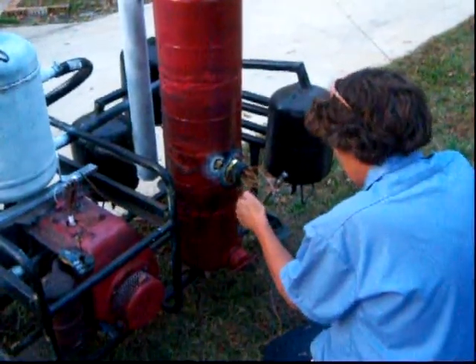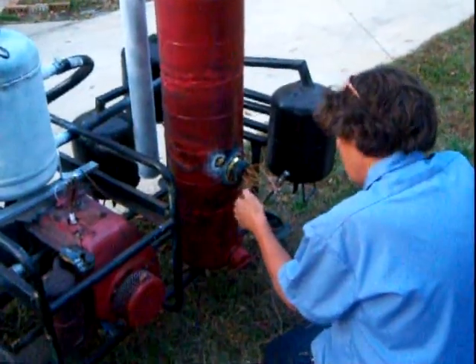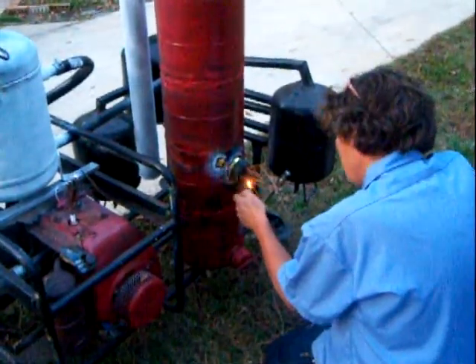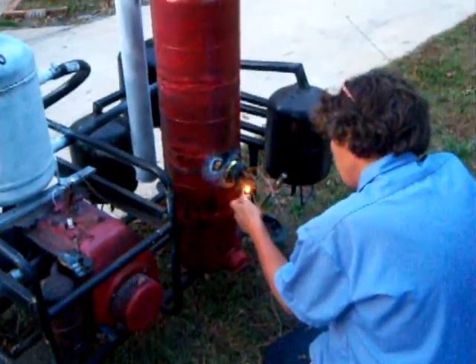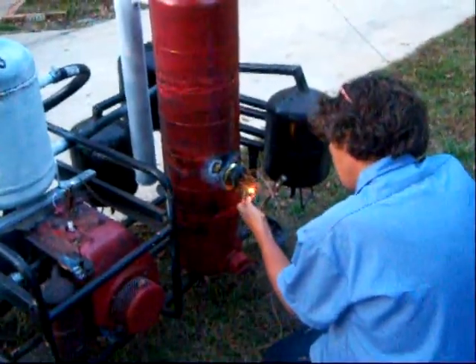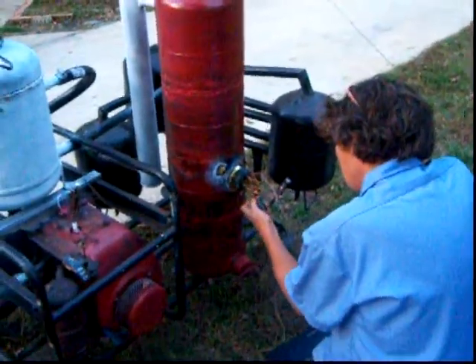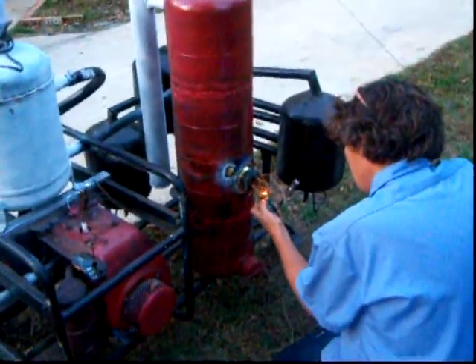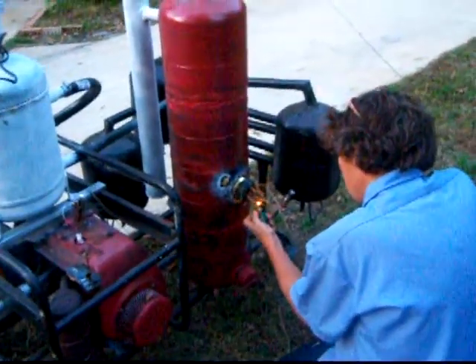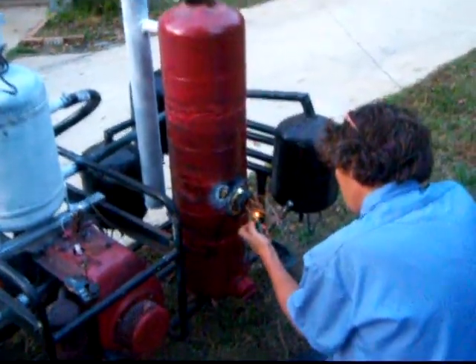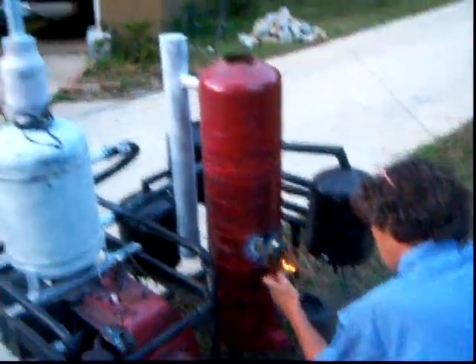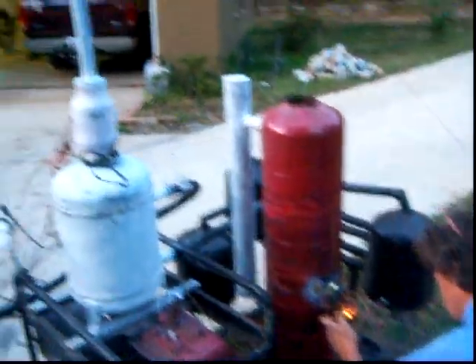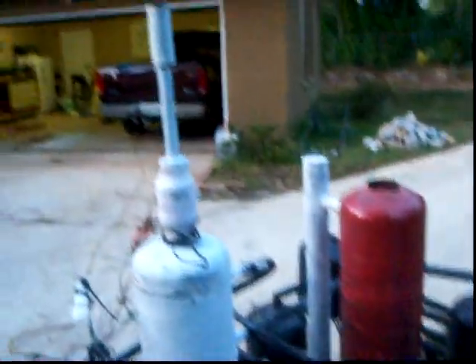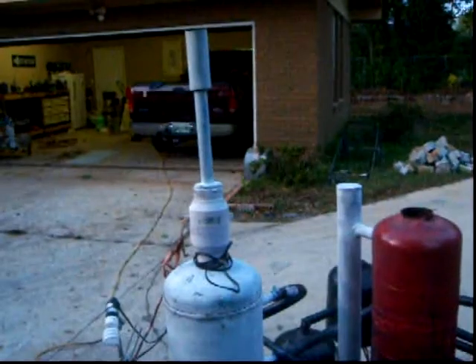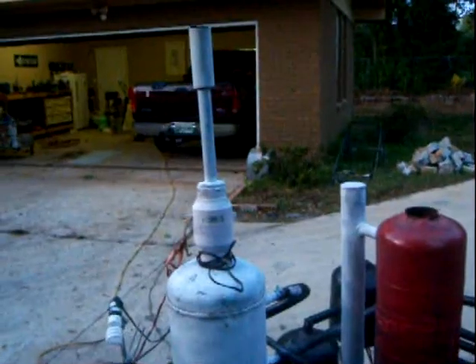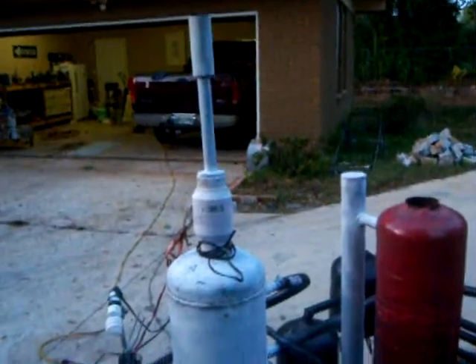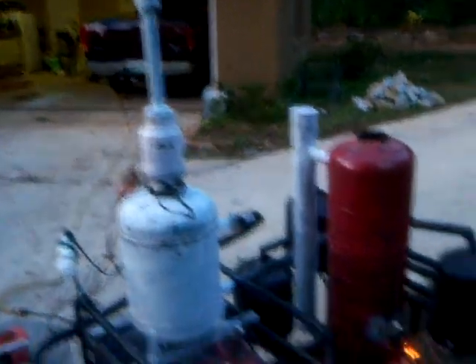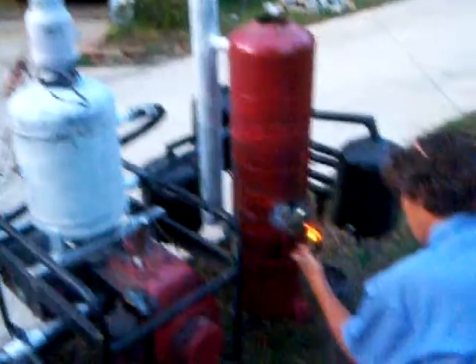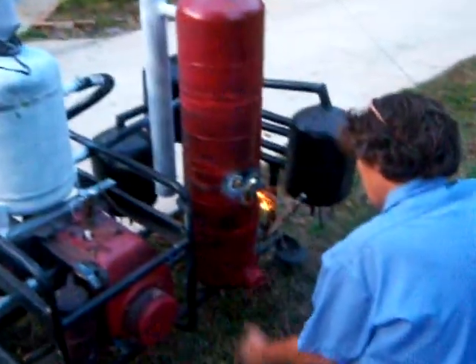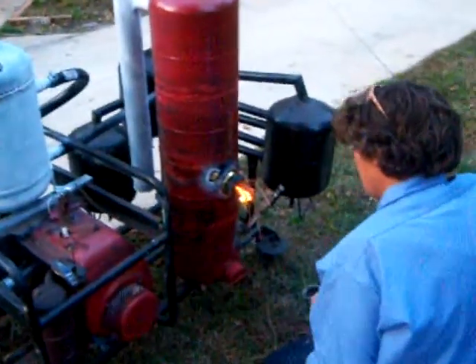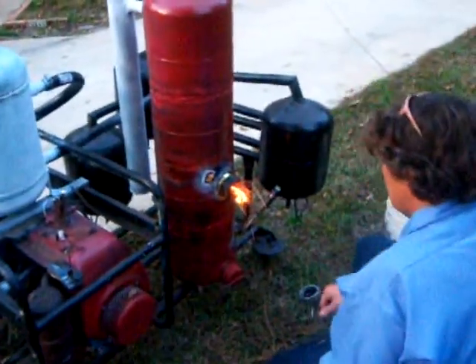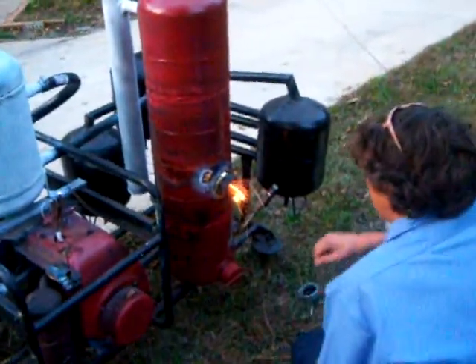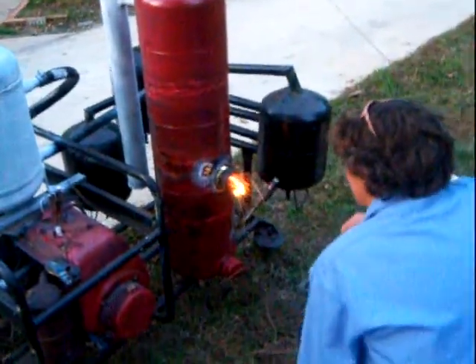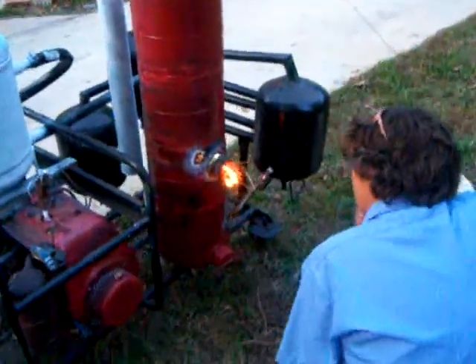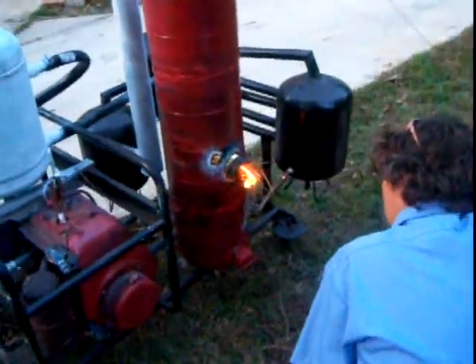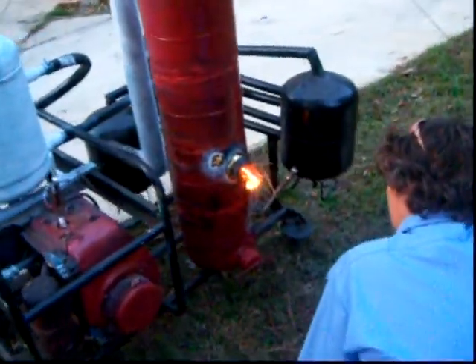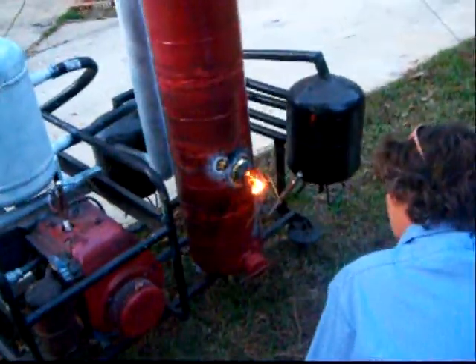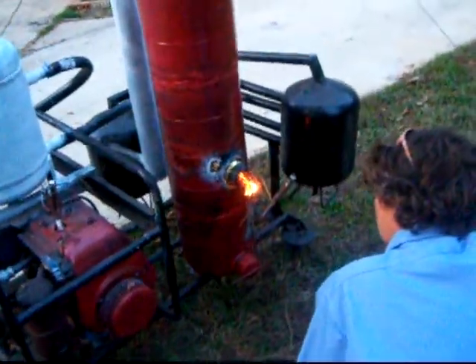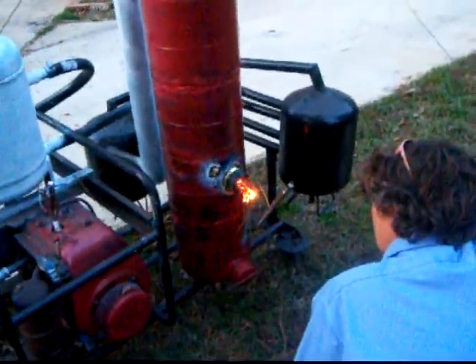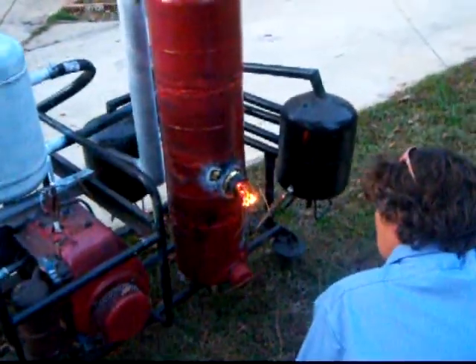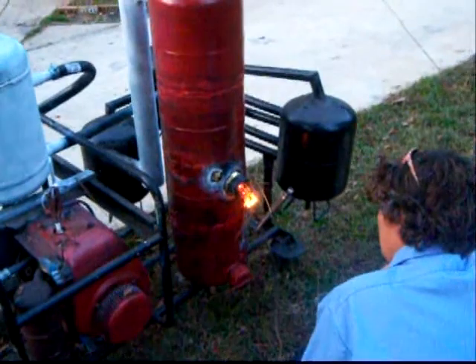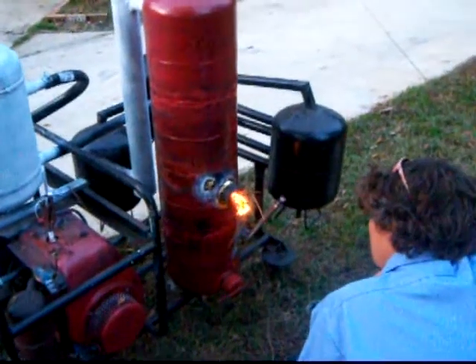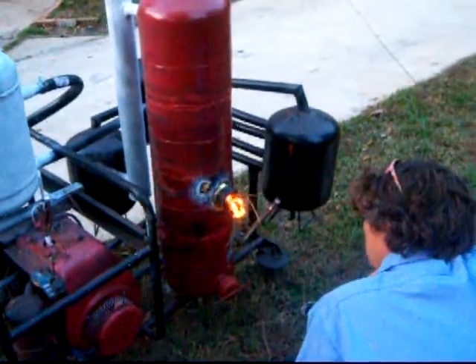You just light it here because you've got your fan running up here, and that's going to suck the flames up in there. It's going to get your coals going from the last use.